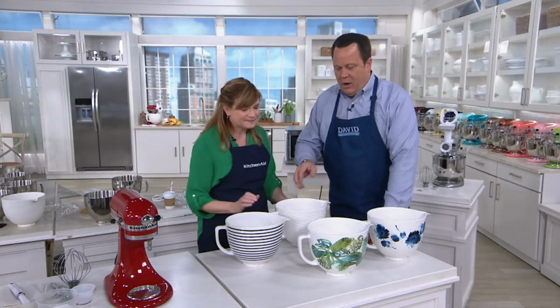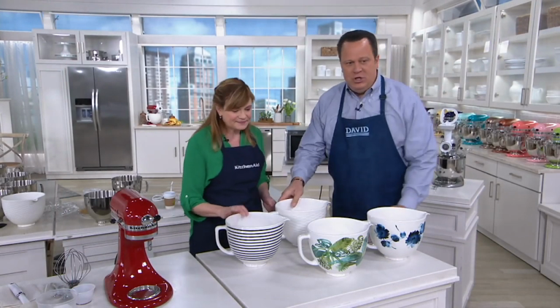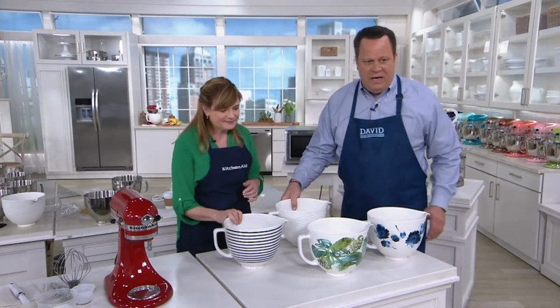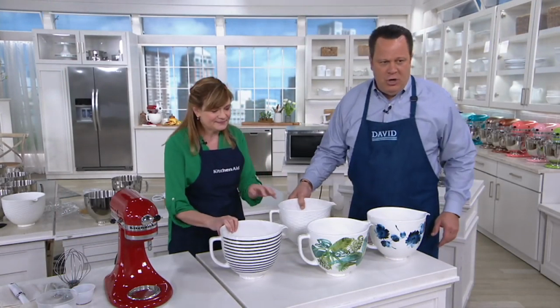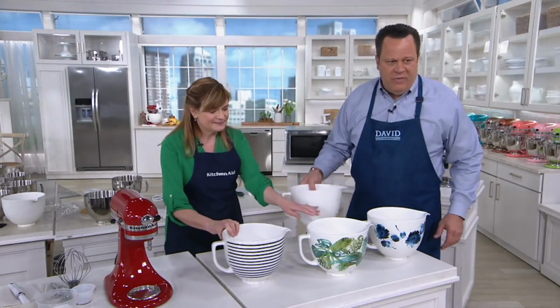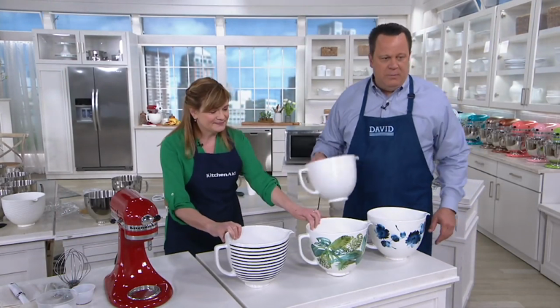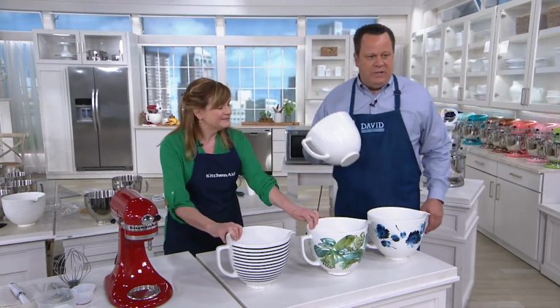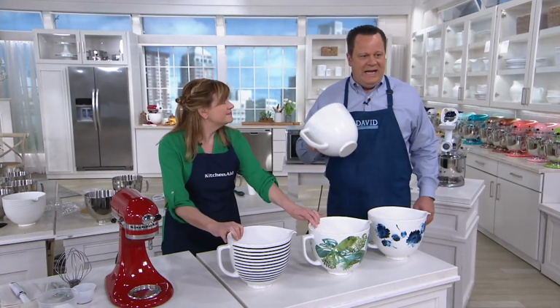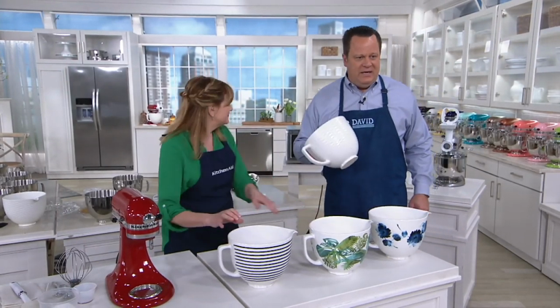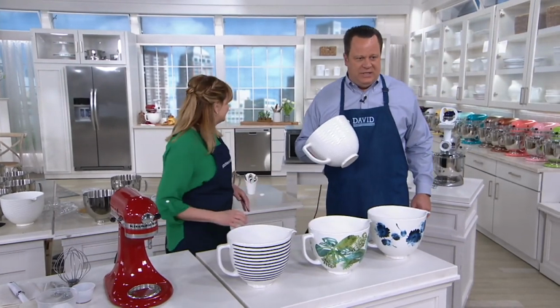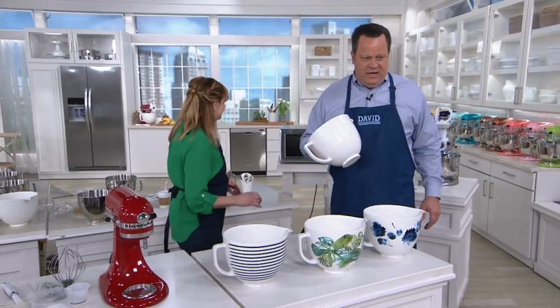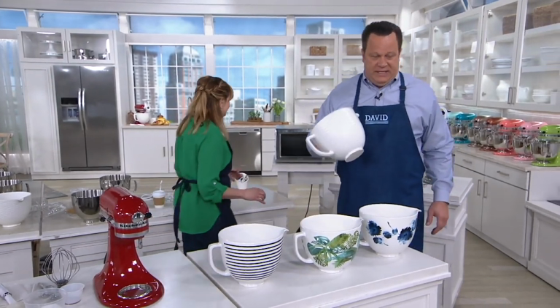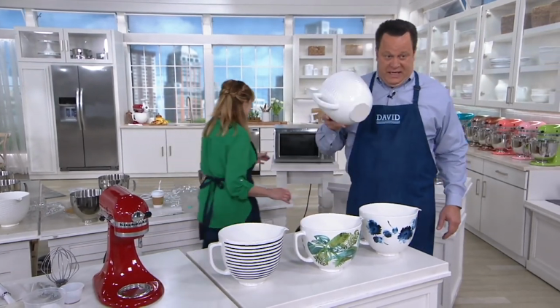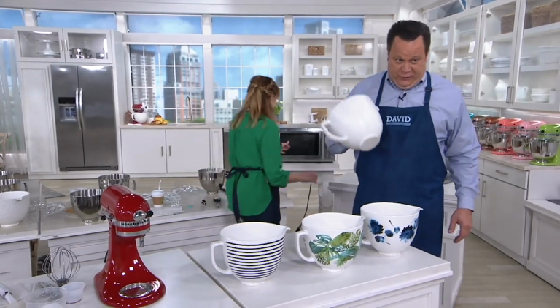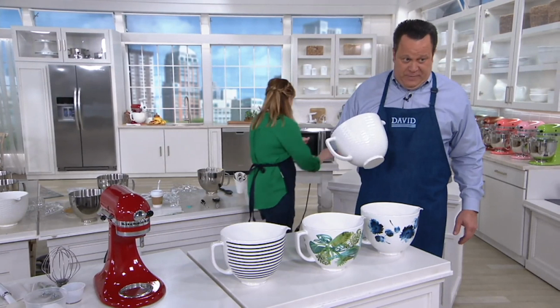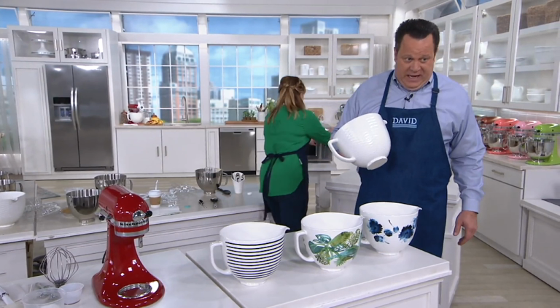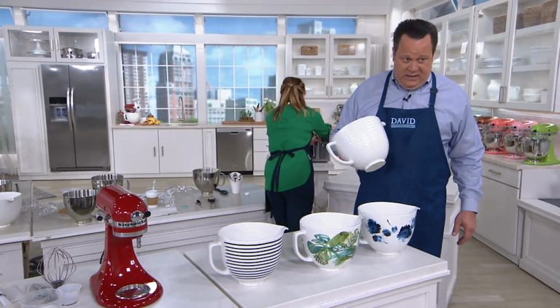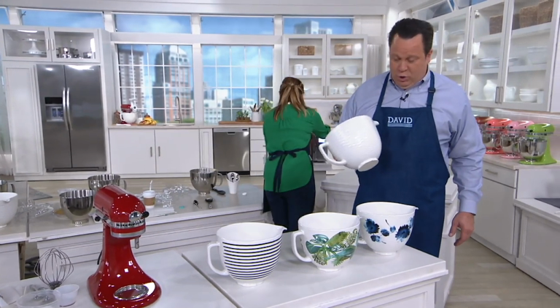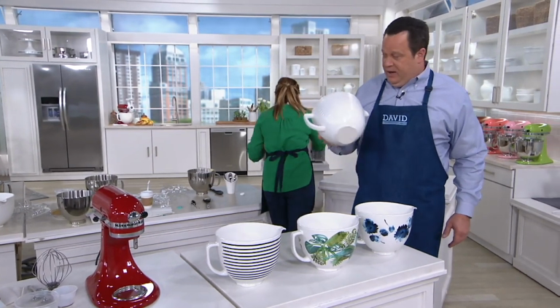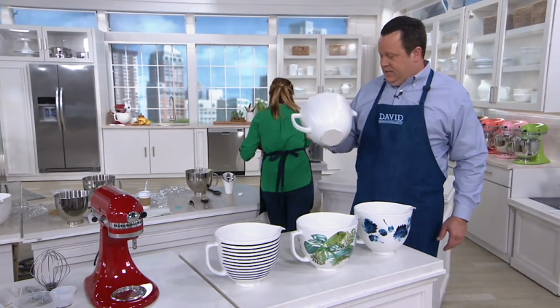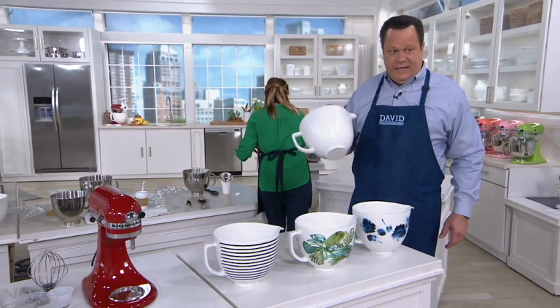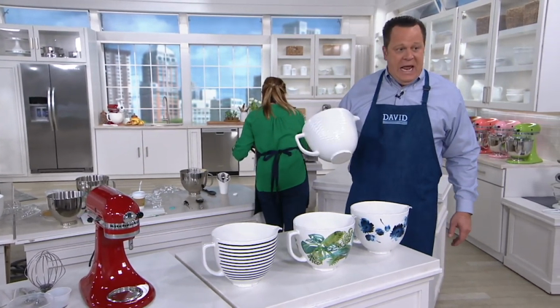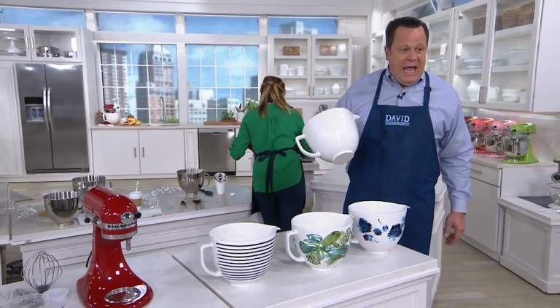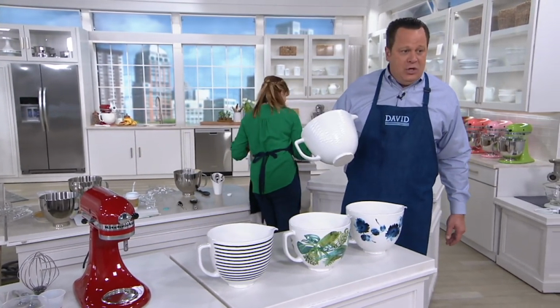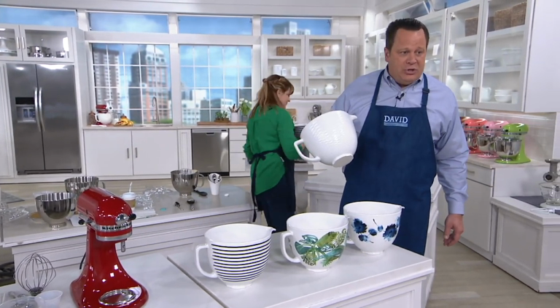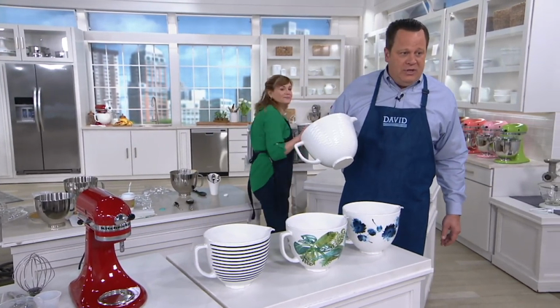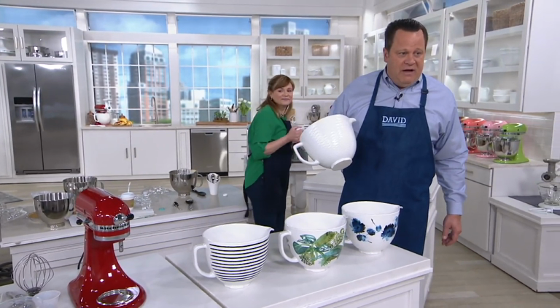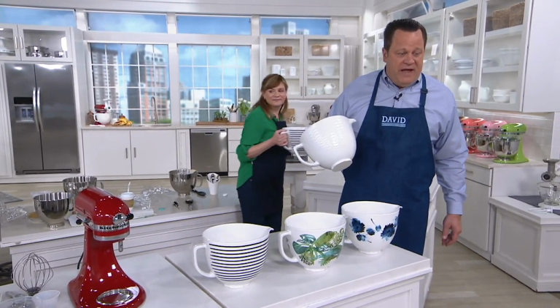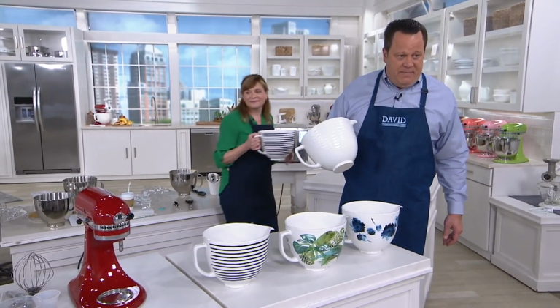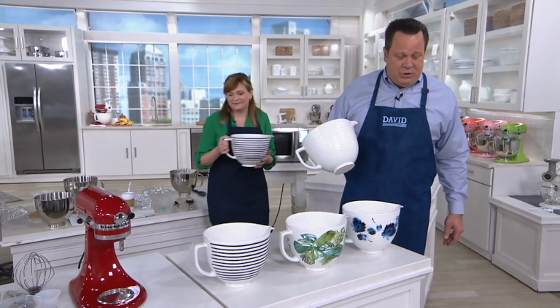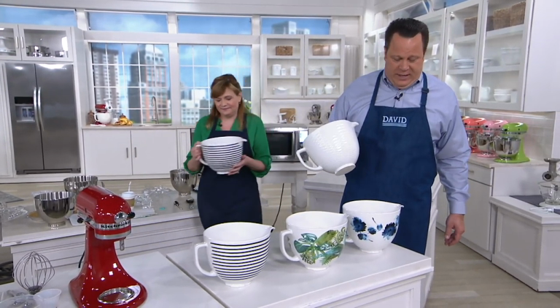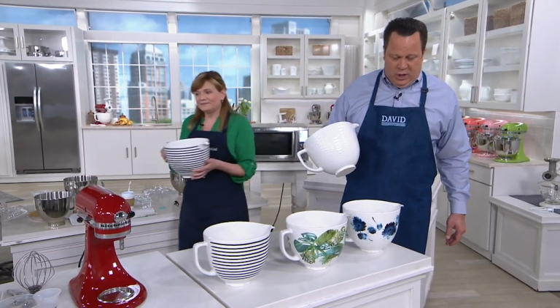I do want to let you know that this bowl is $89. It's free shipping and handling, and it is lightweight. You're also going to love five easy payments on your credit card.